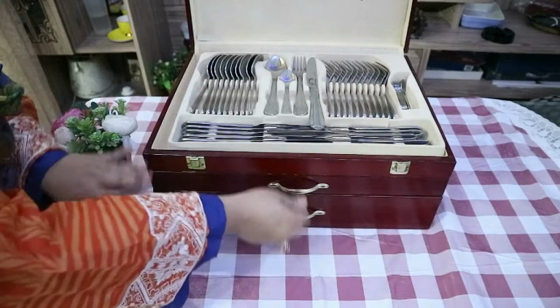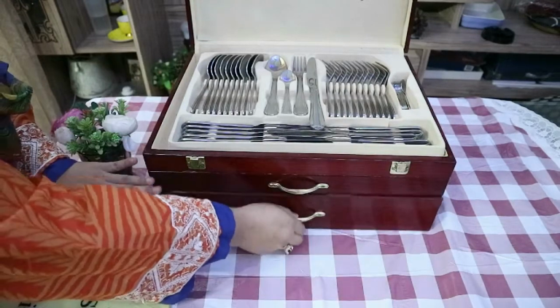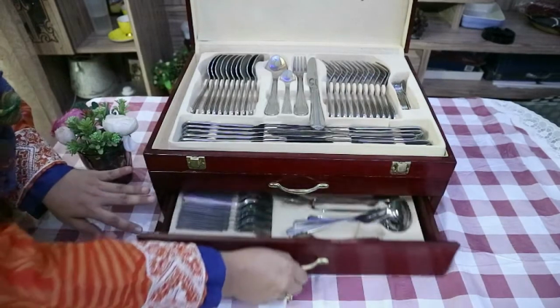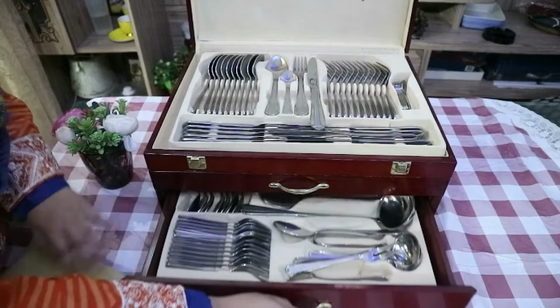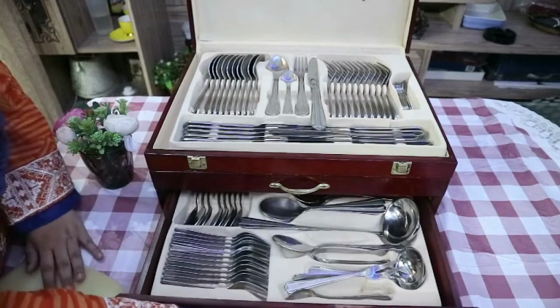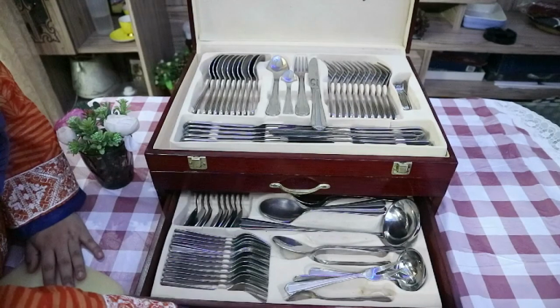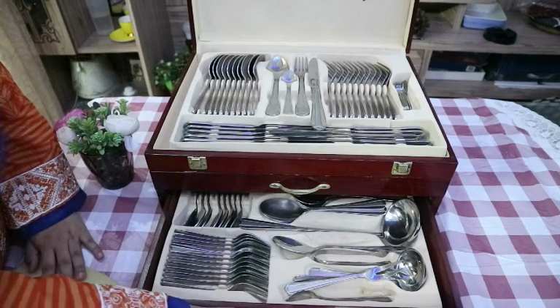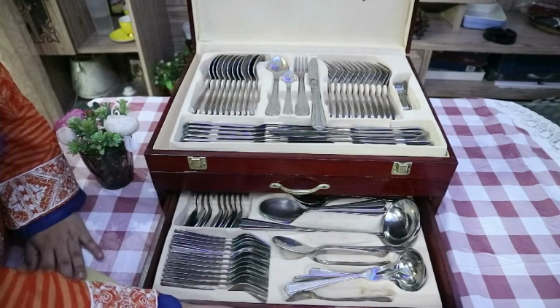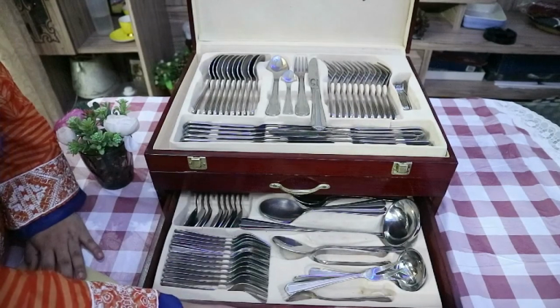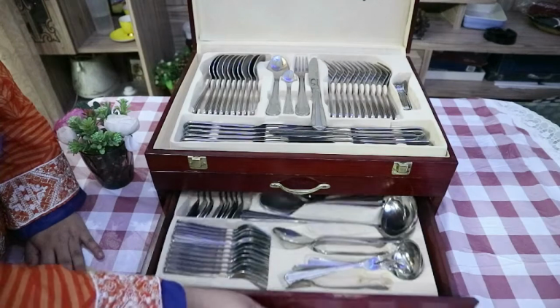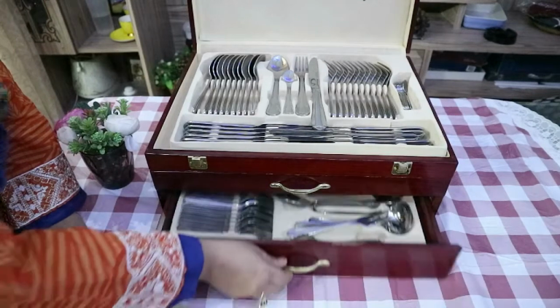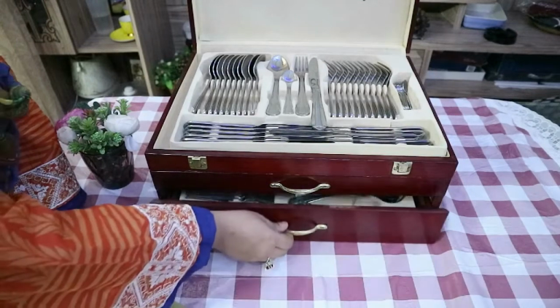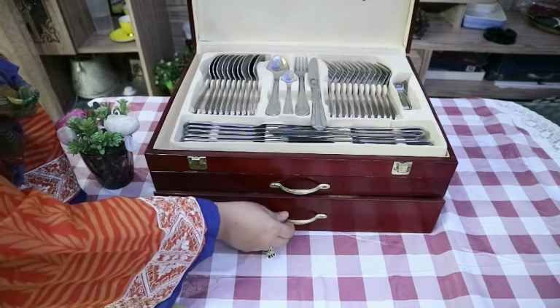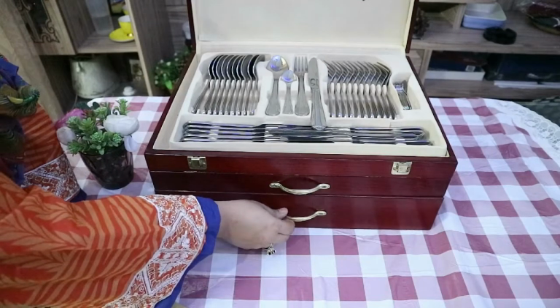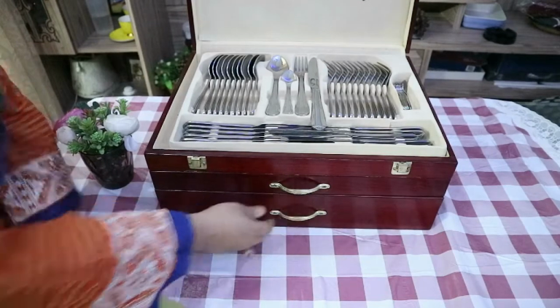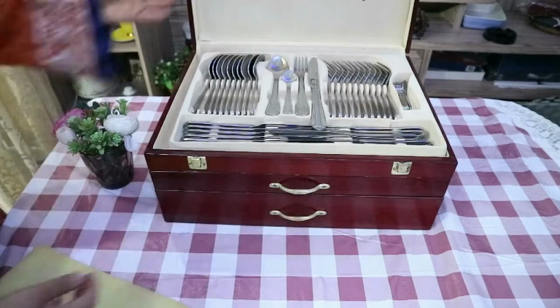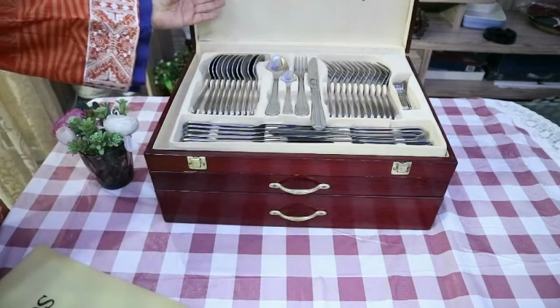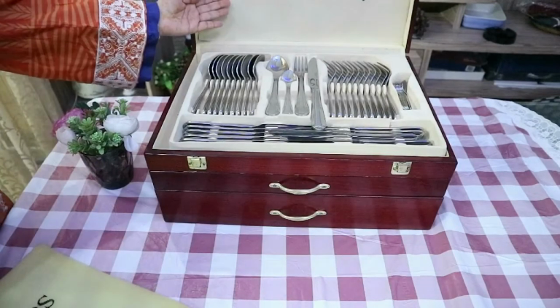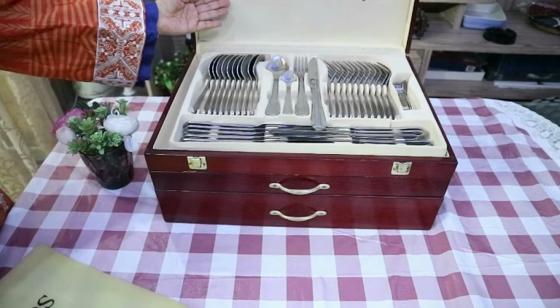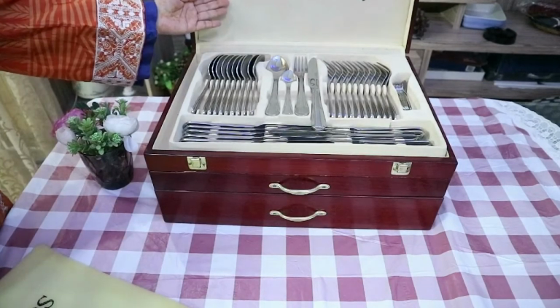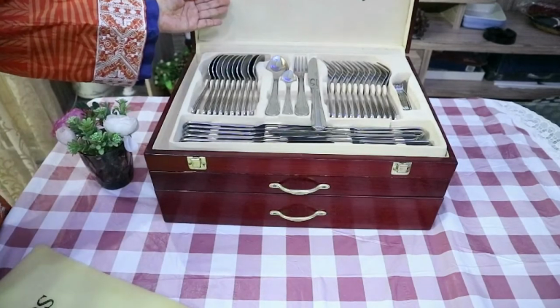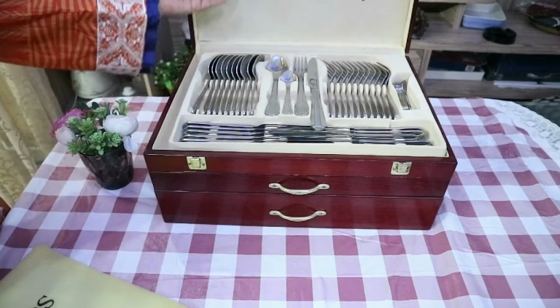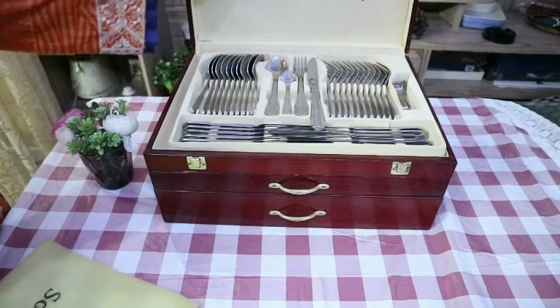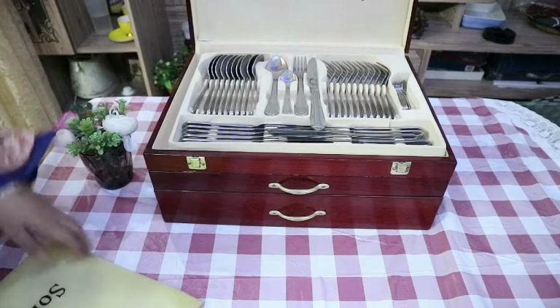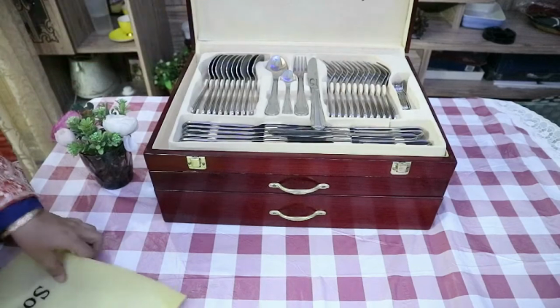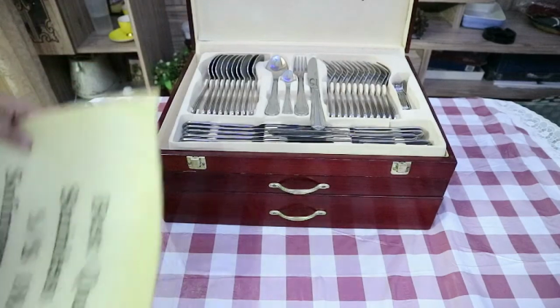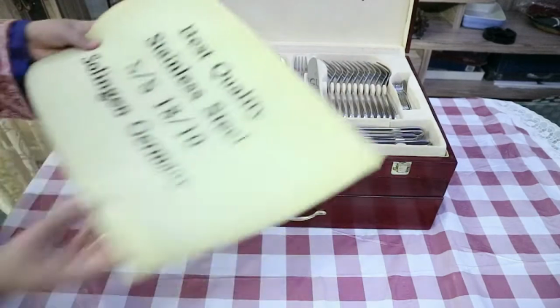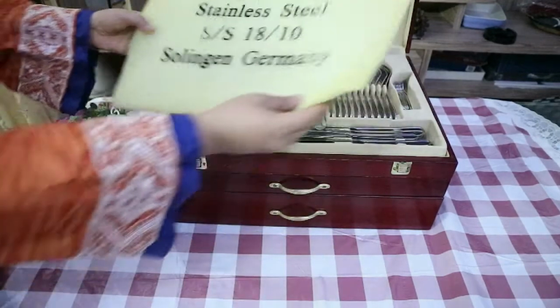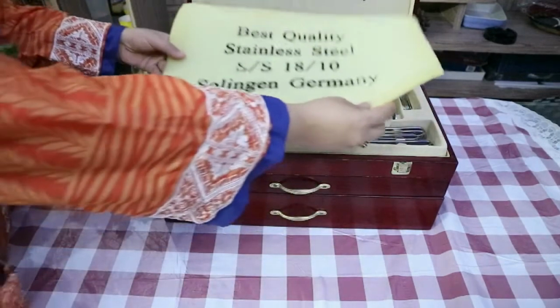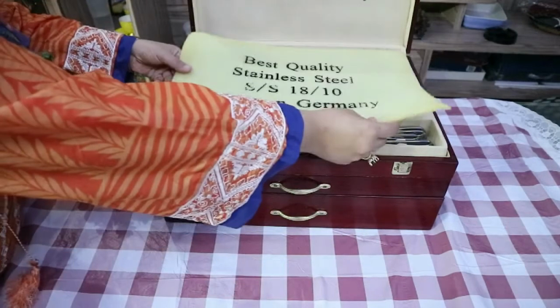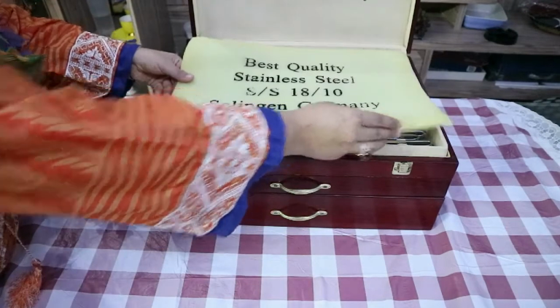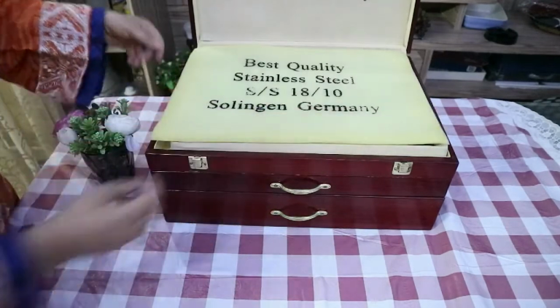My cutlery box contains 128 items of different shapes and sizes. I'm gonna make two videos for explaining these cutlery items.